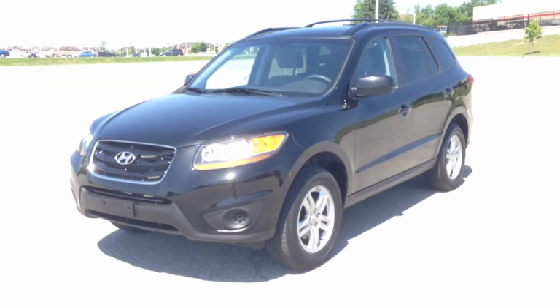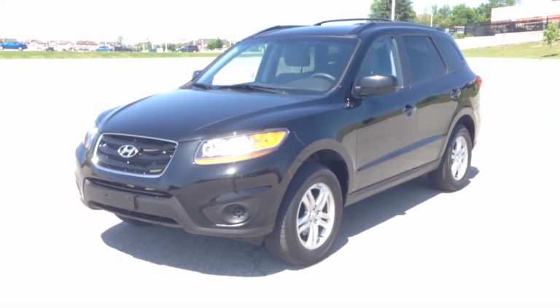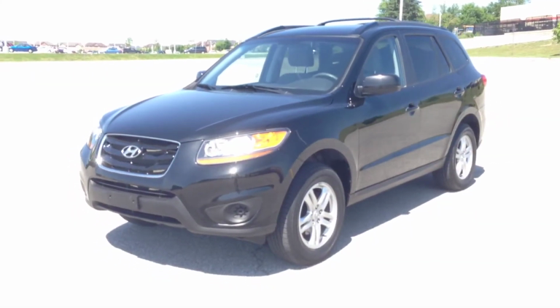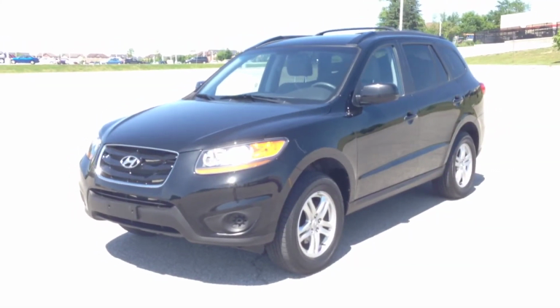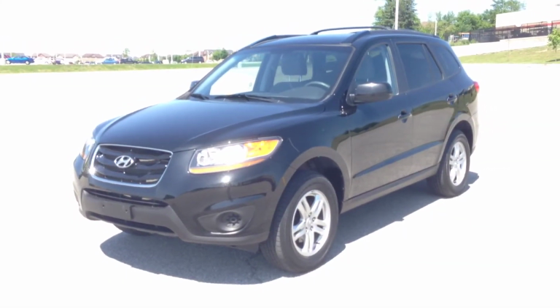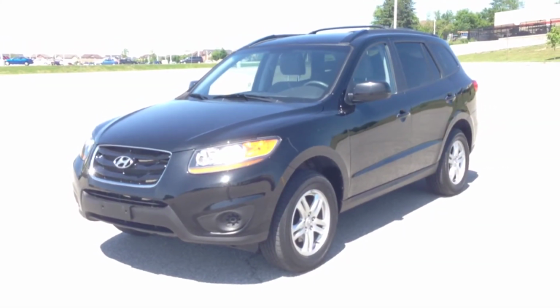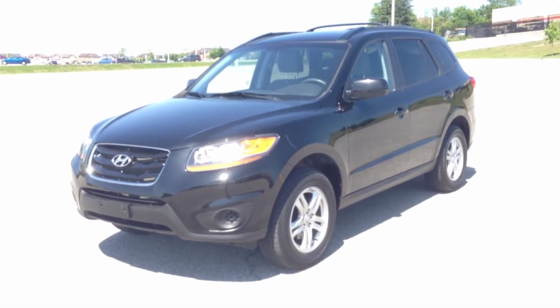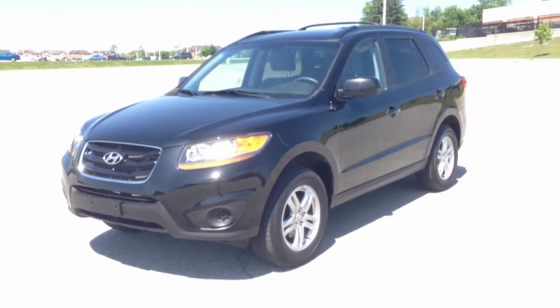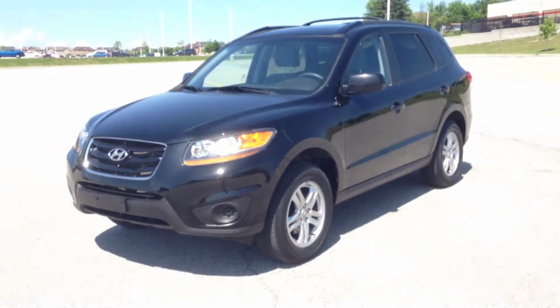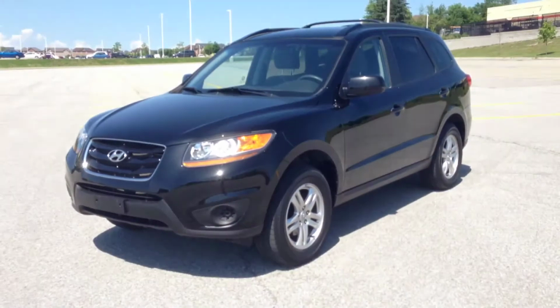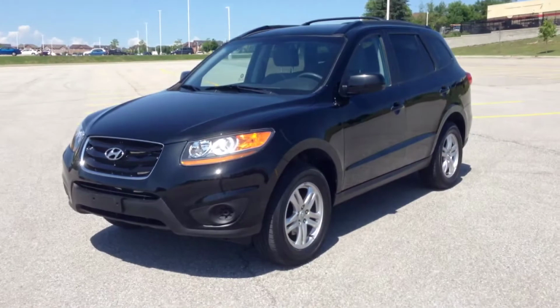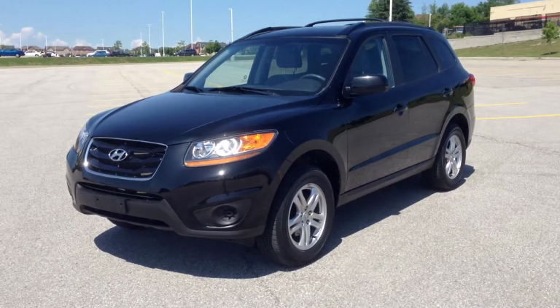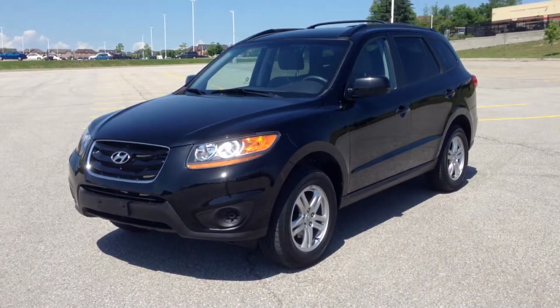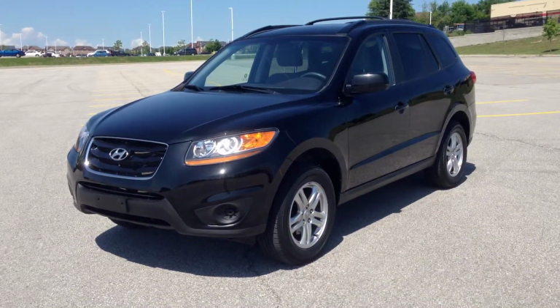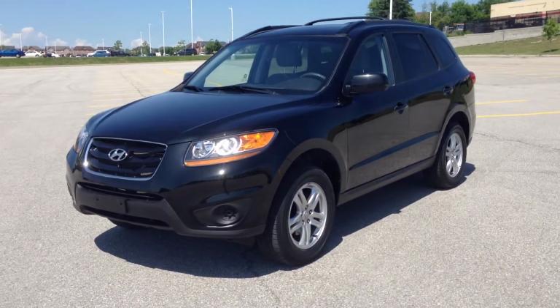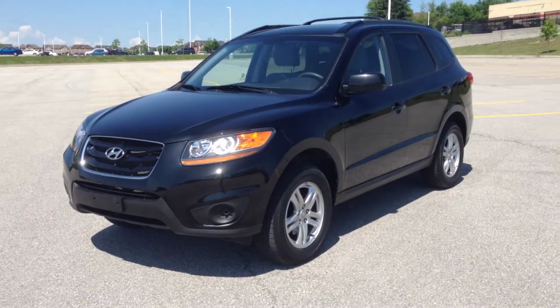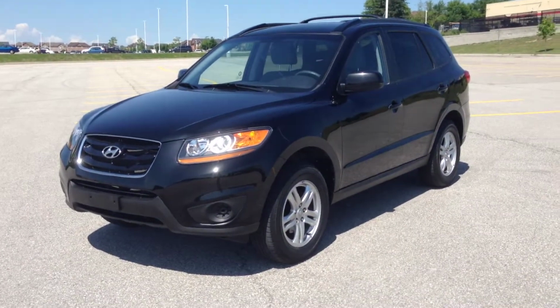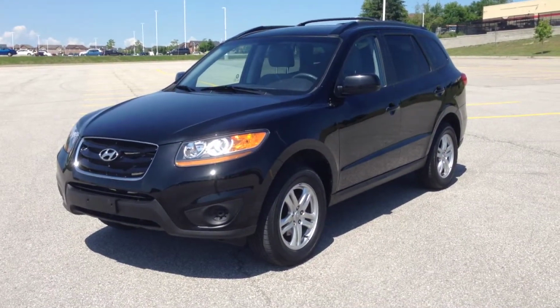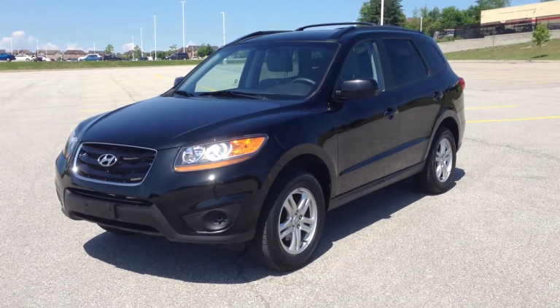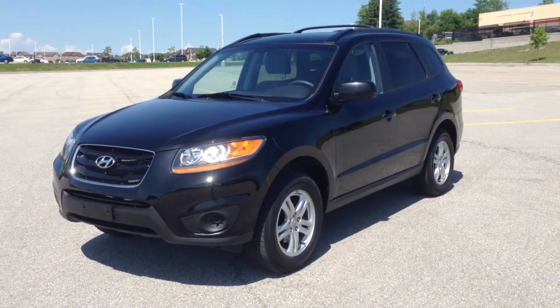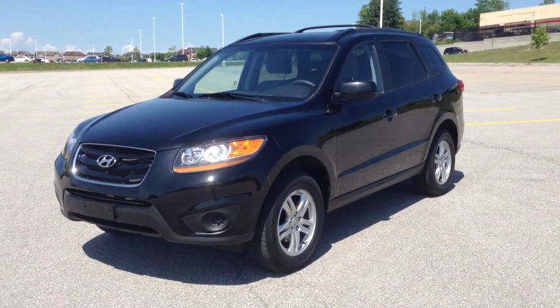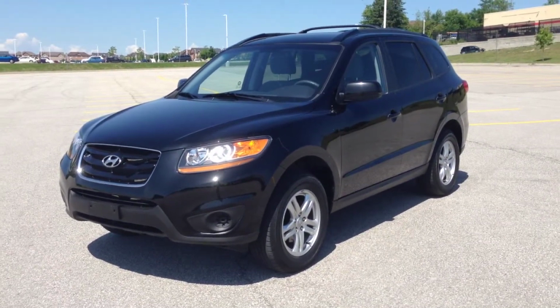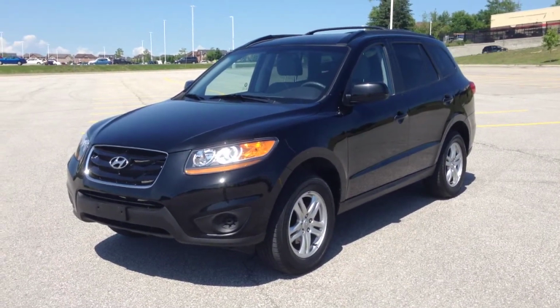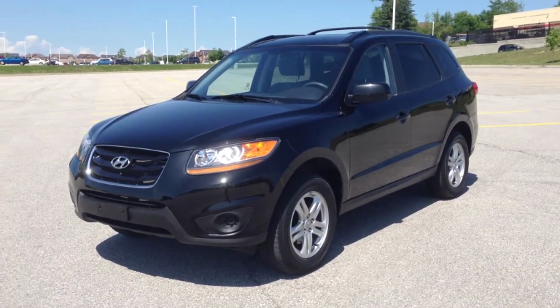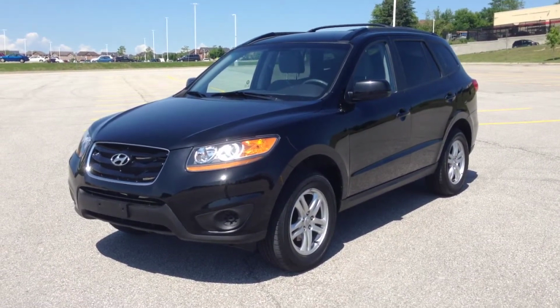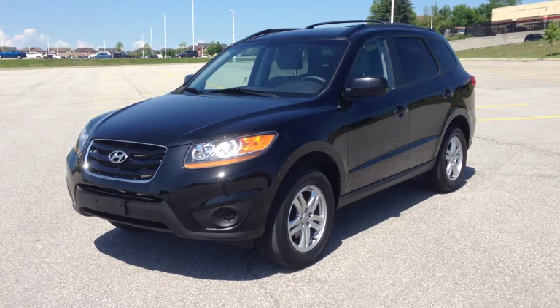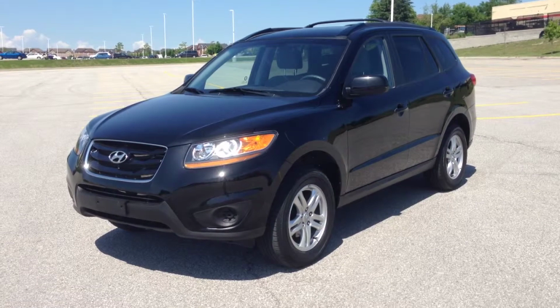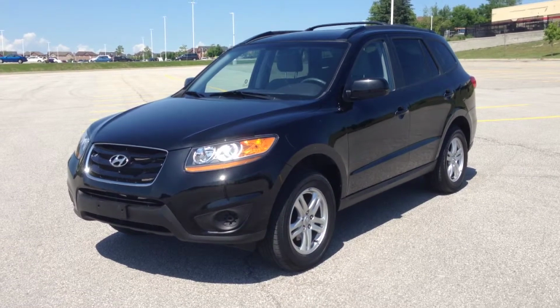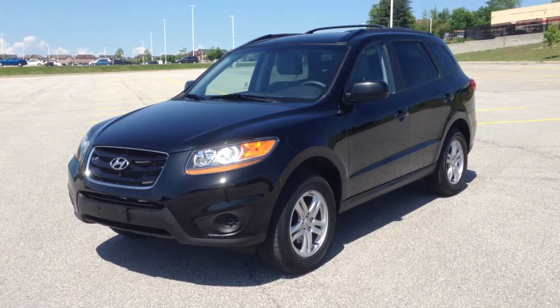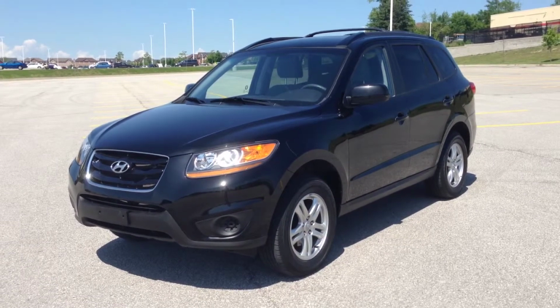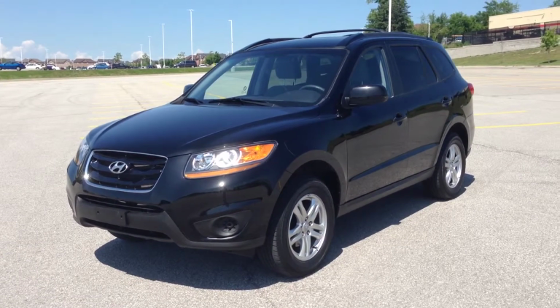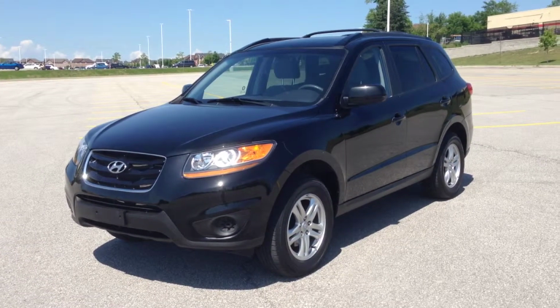Hey guys, we're here at MacIver Dodge Jeep in Newmarket, Ontario, right across from Upper Canada Mall, and right now we're looking at a pre-owned 2010 Hyundai Santa Fe GL.